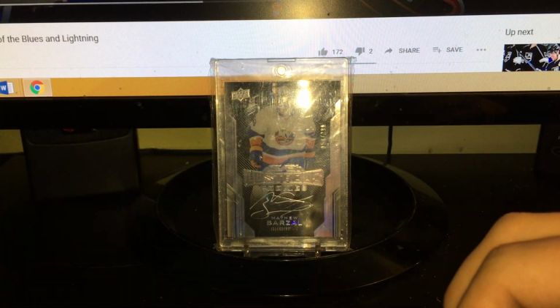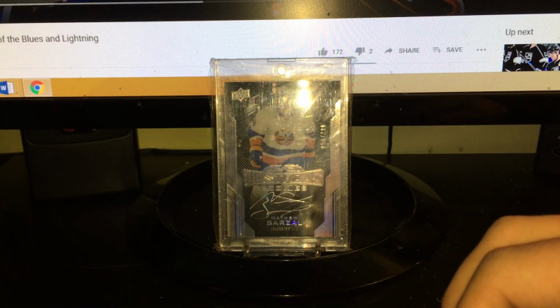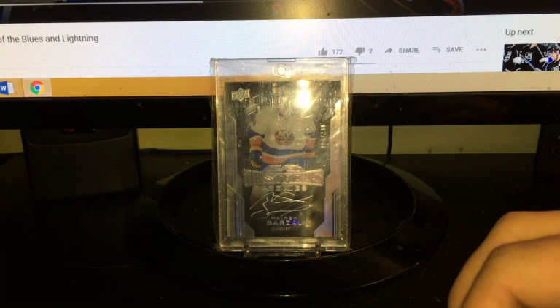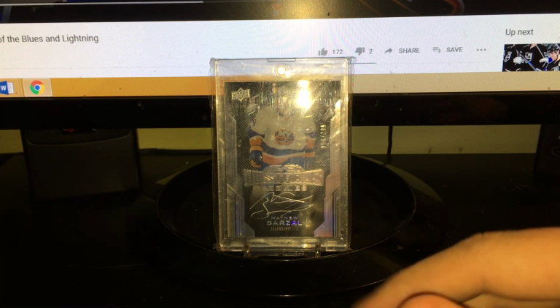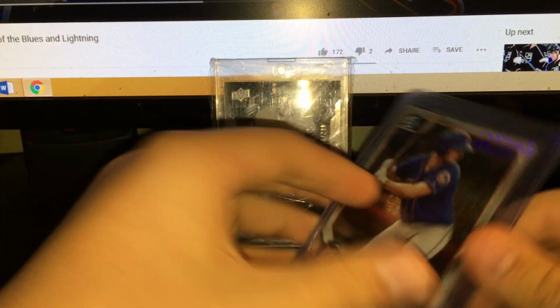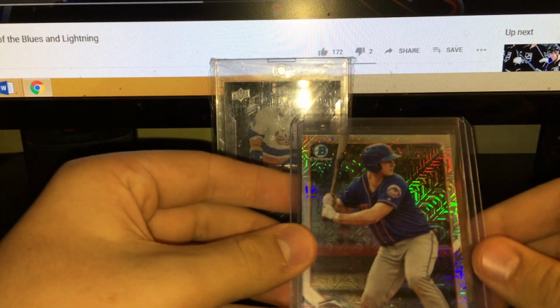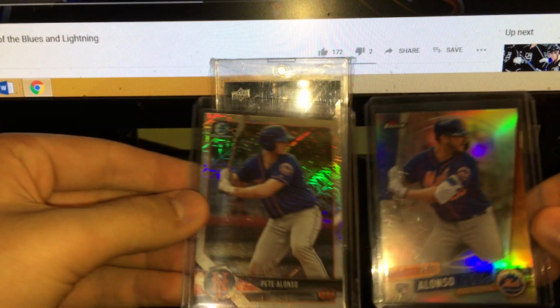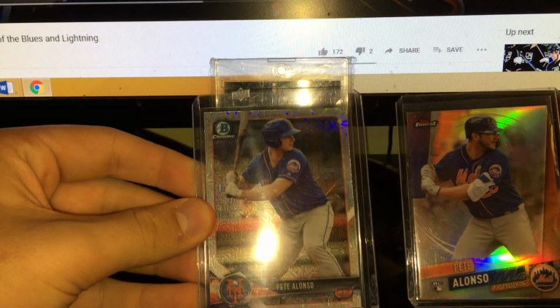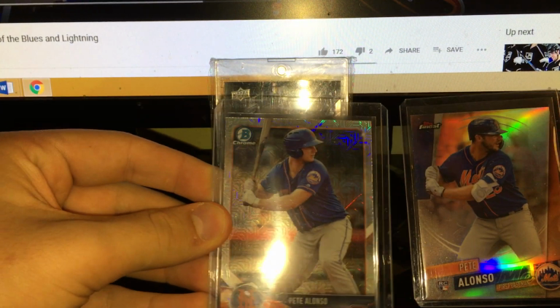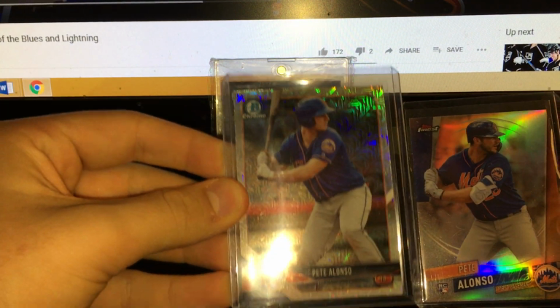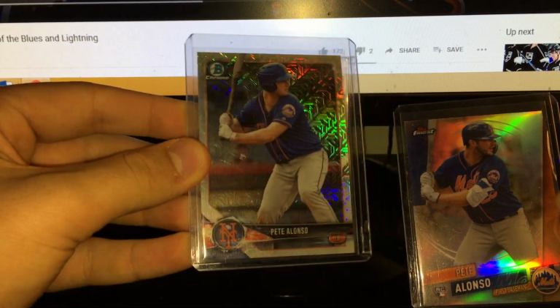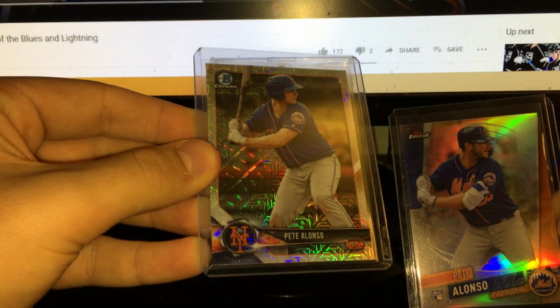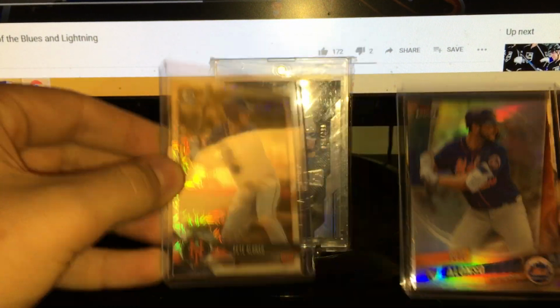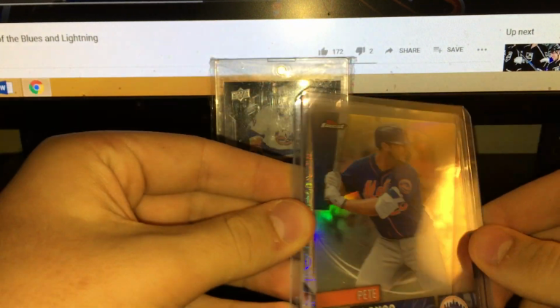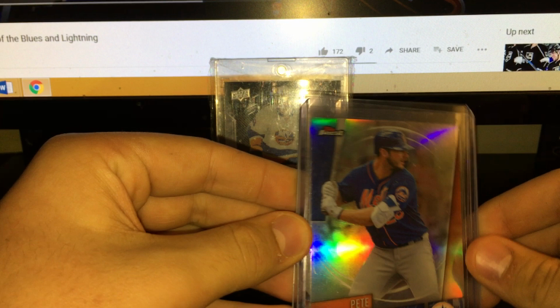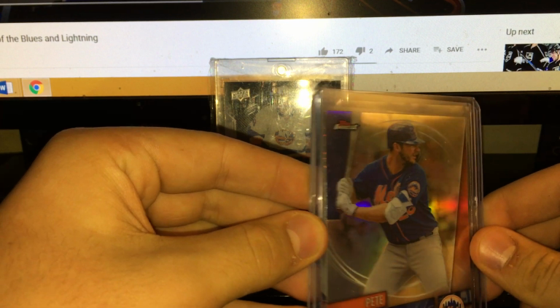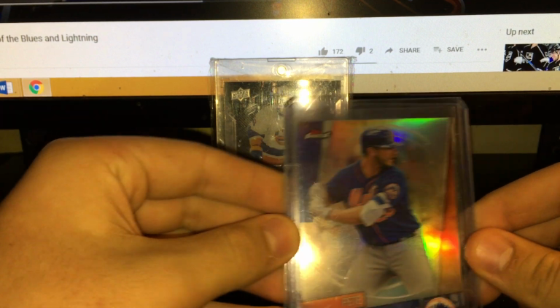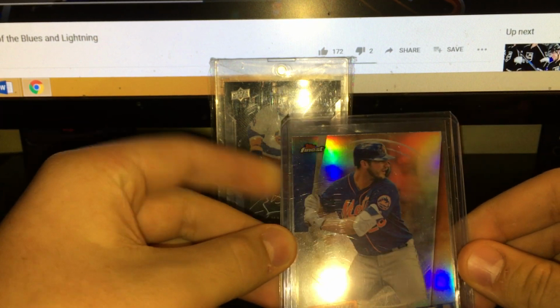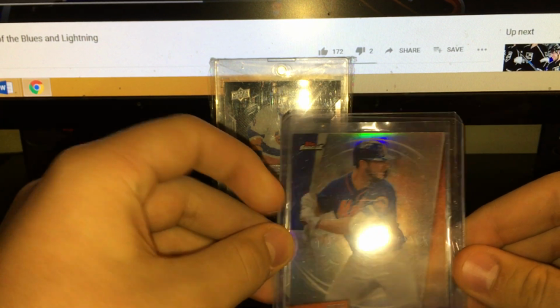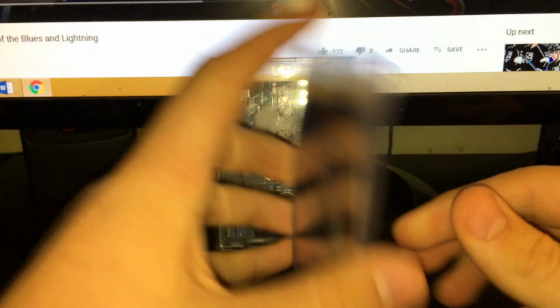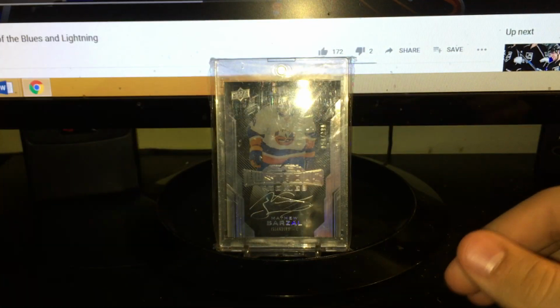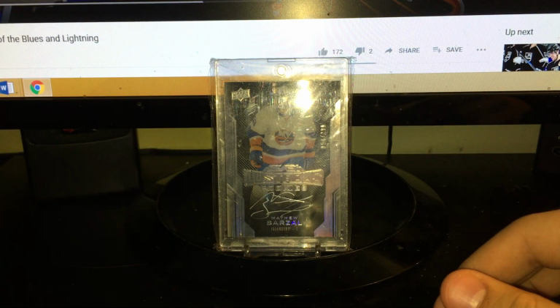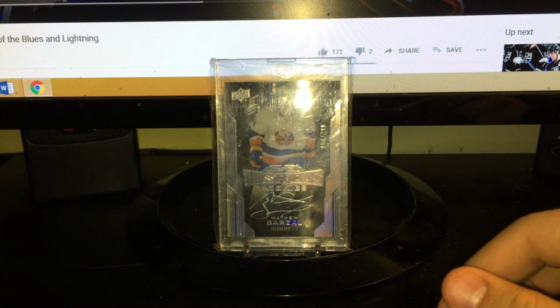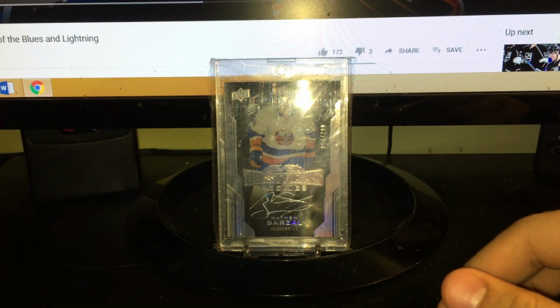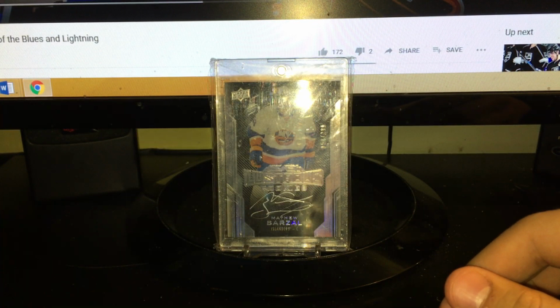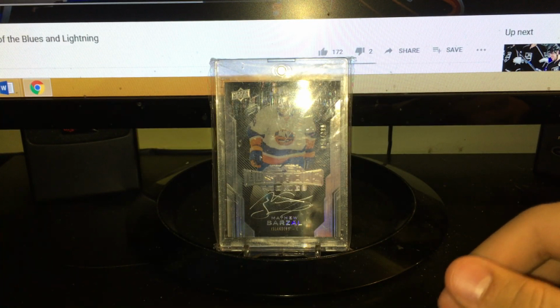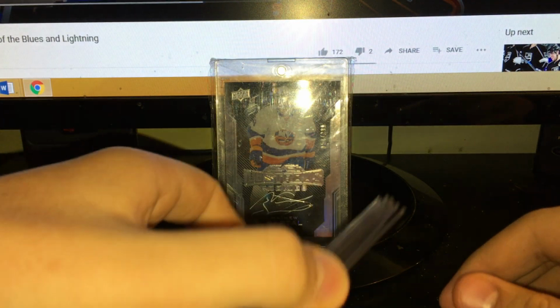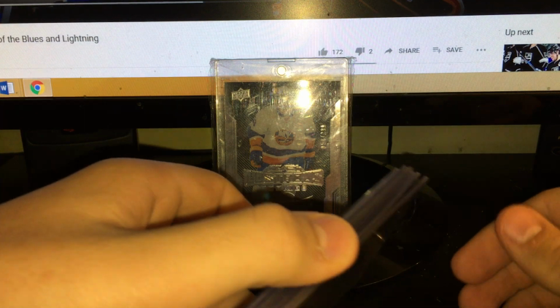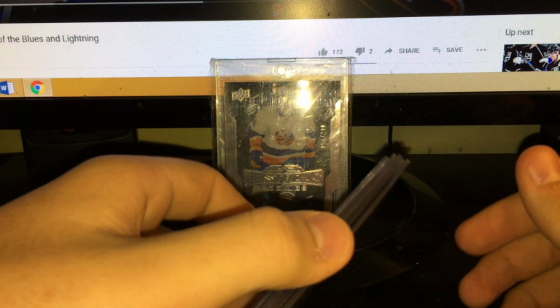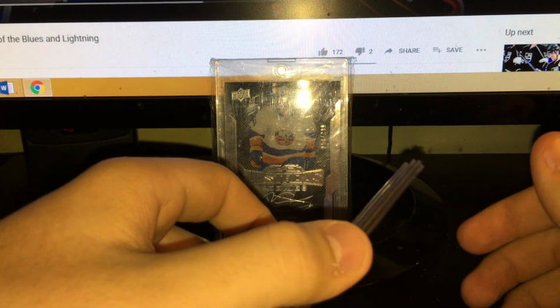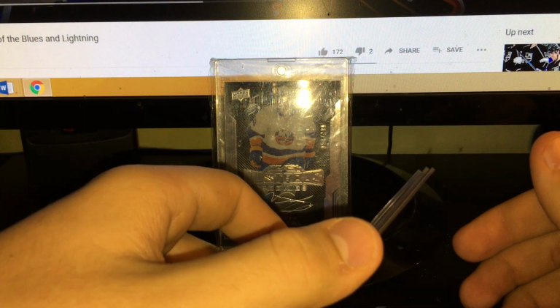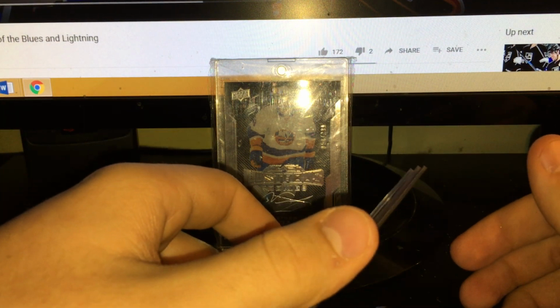These two cheaper pickups here - 10 bucks for these two: a mojo refractor Pete Alonso and a Pete Alonso rookie refractor from Finest. I got these in a trade for like two LeBron base cards.